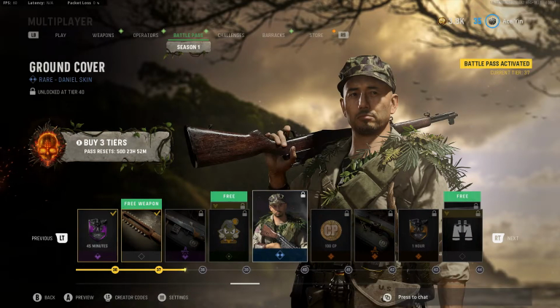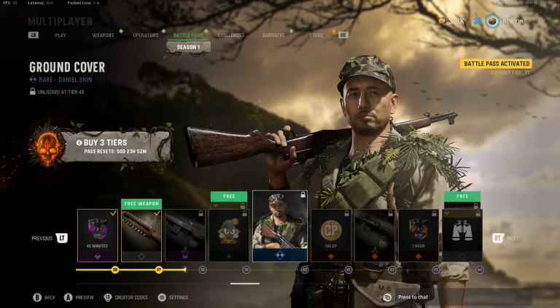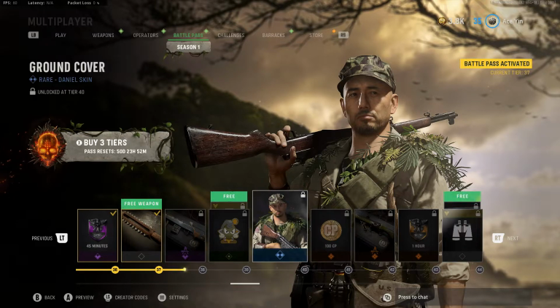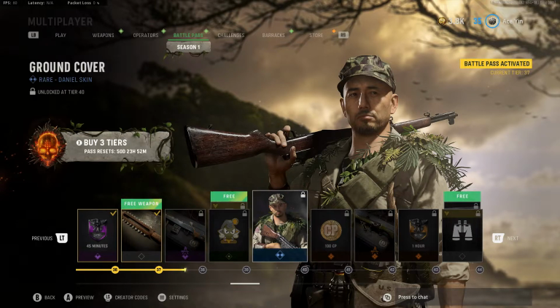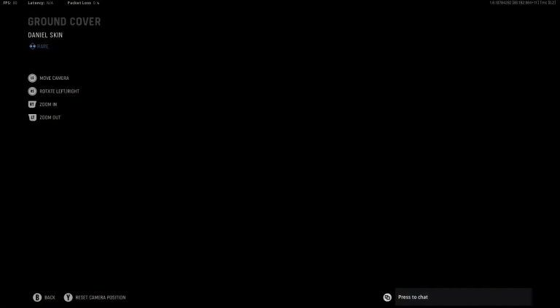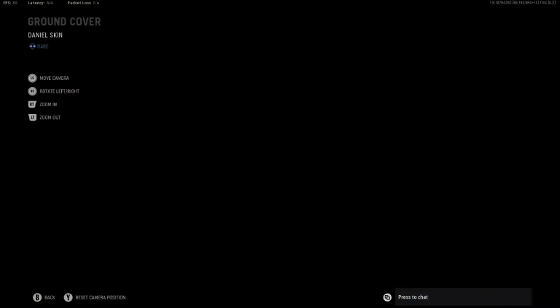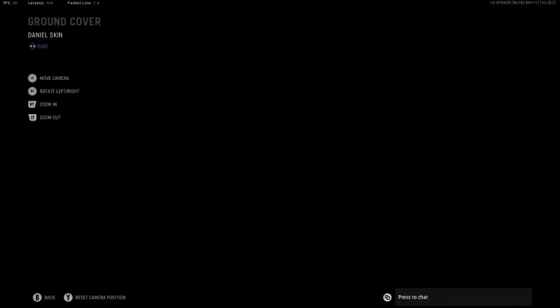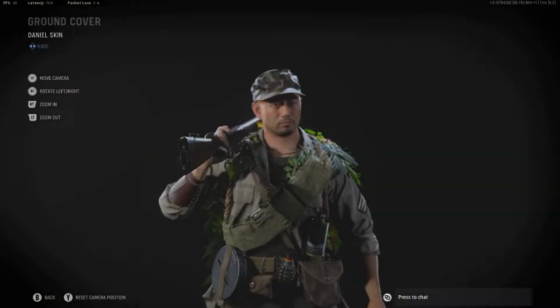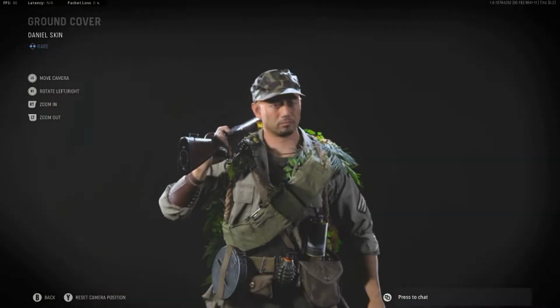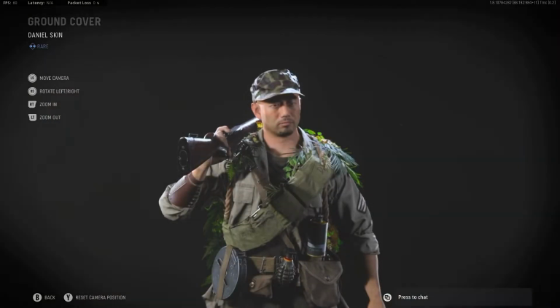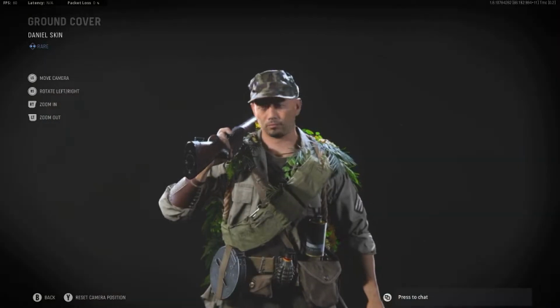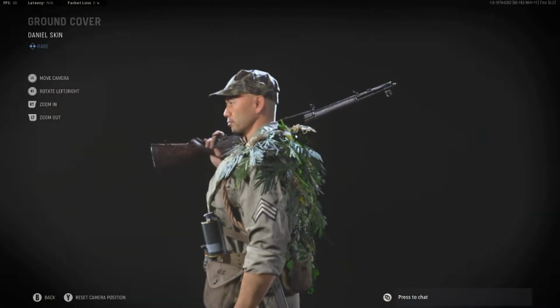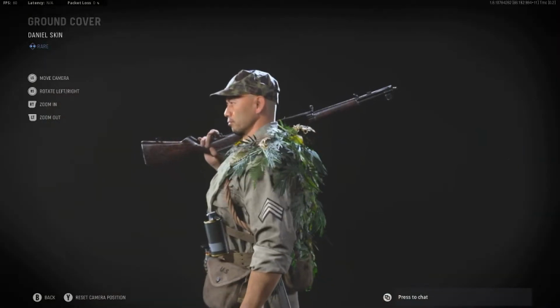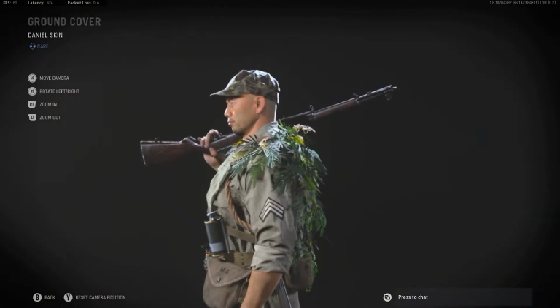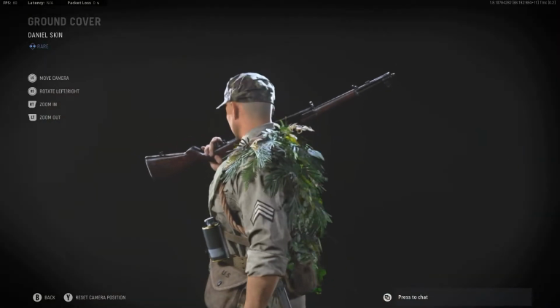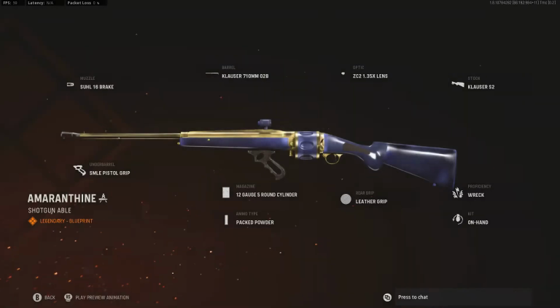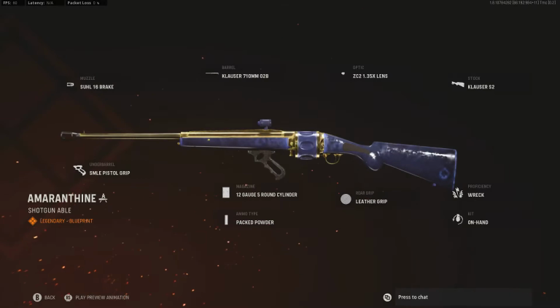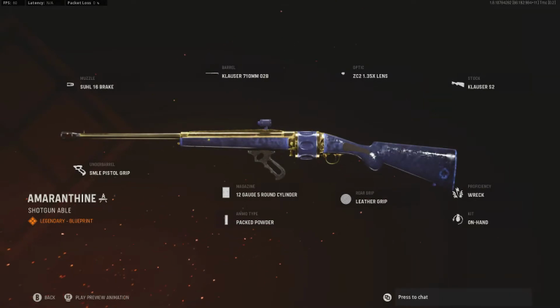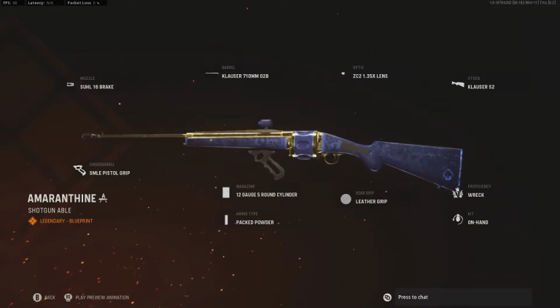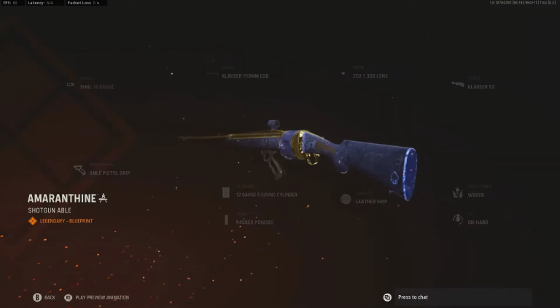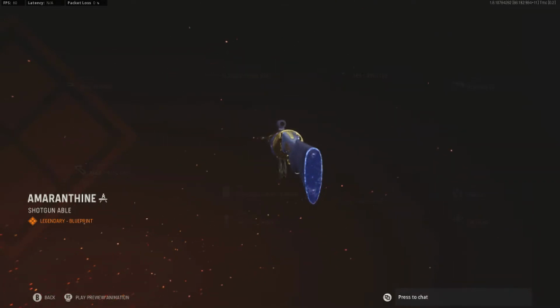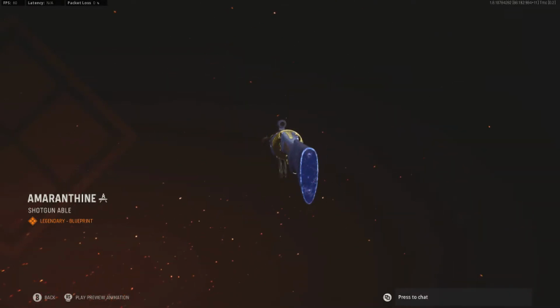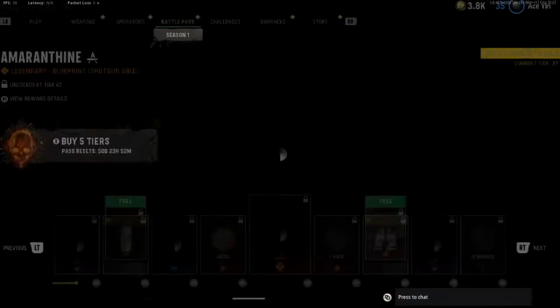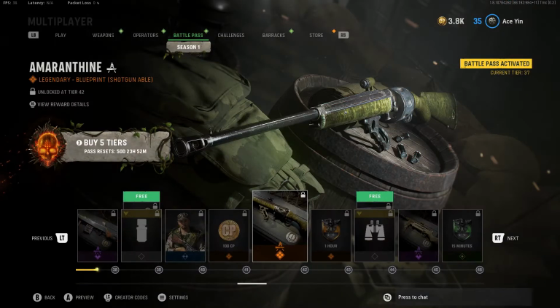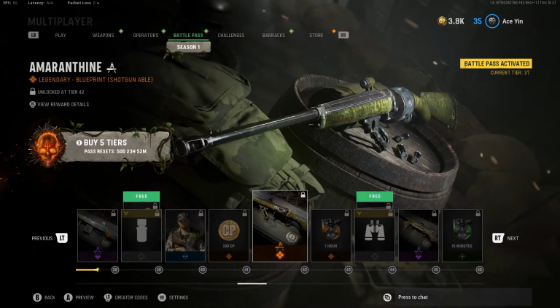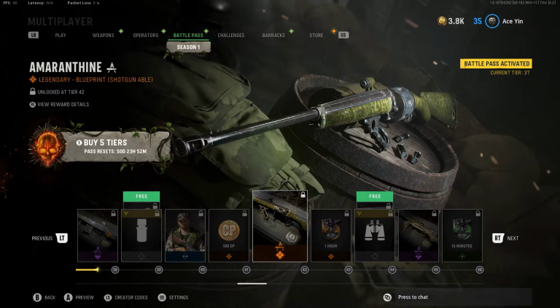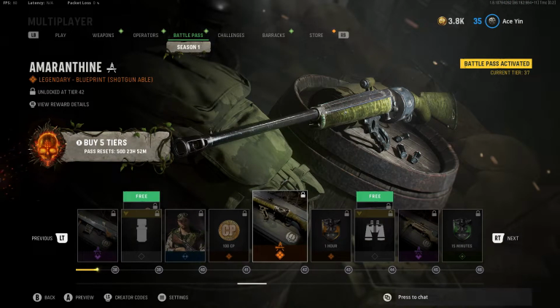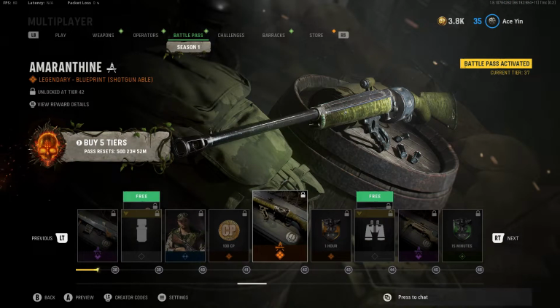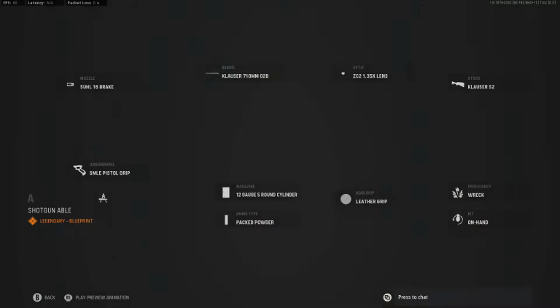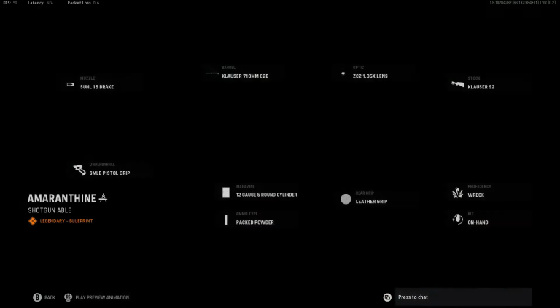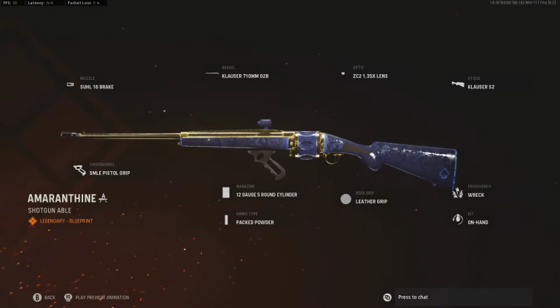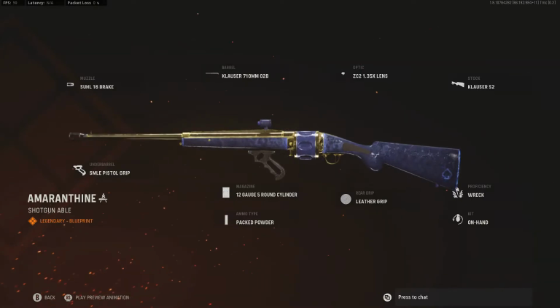We got a Daniel skin that looks less generic than his default skin. Are they going to sell a weed skin? Here's the revolver shotgun — it looks blue. It's green in the preview, but it's blue here.